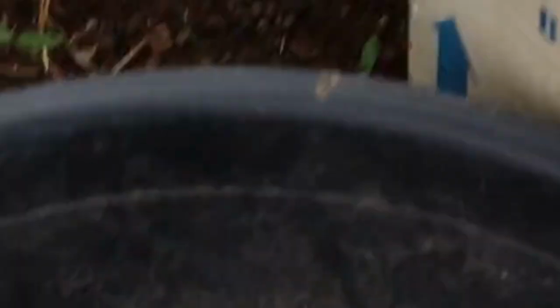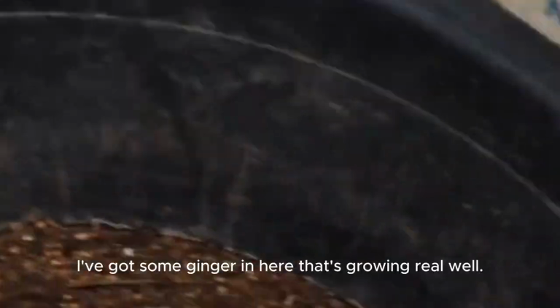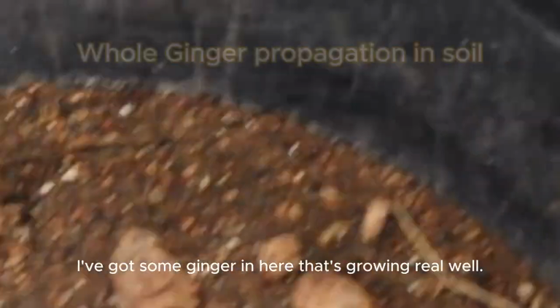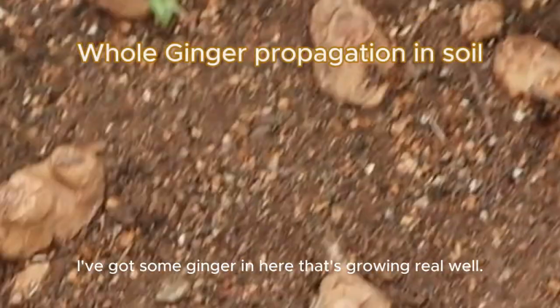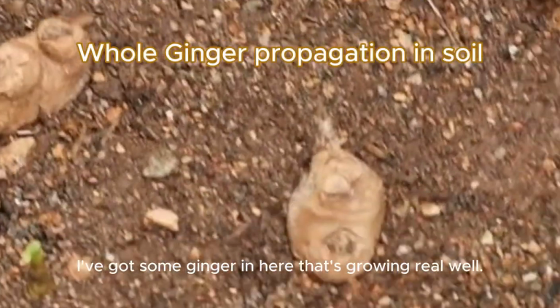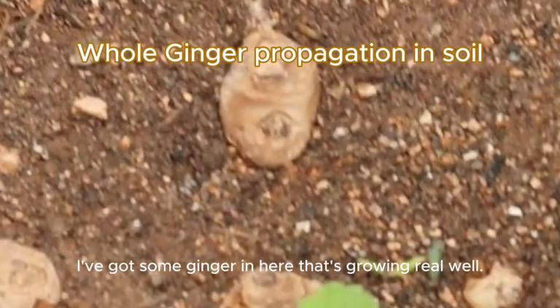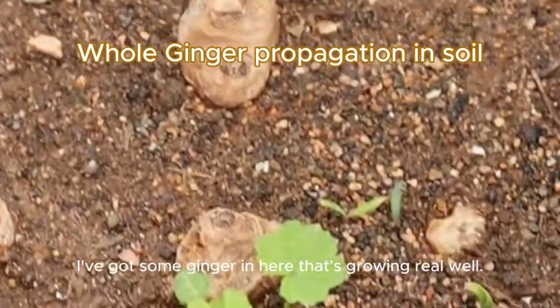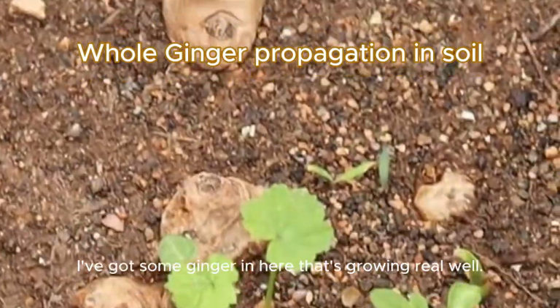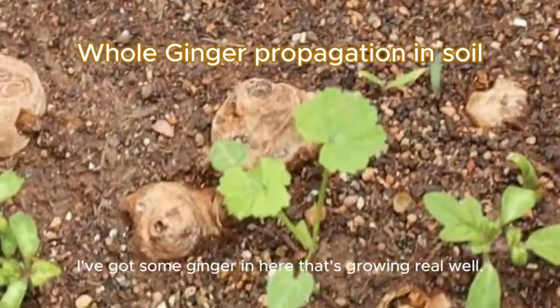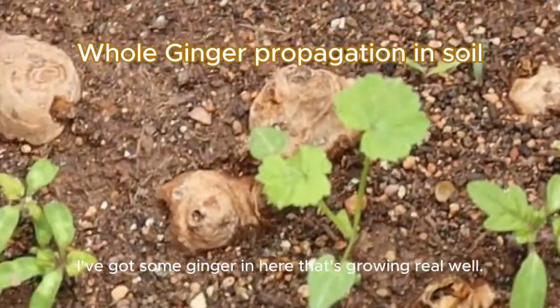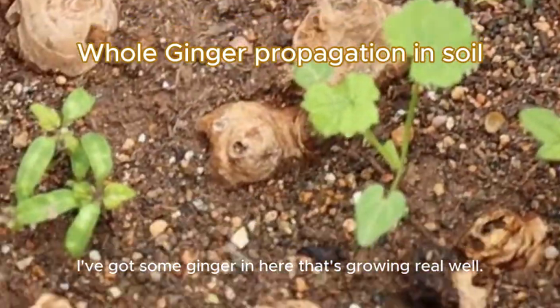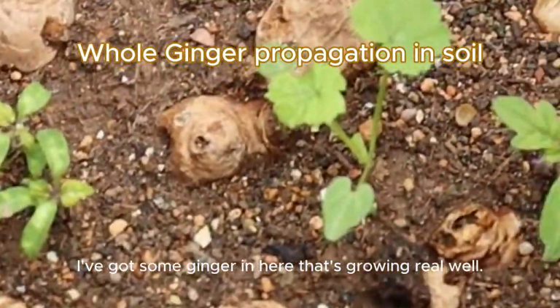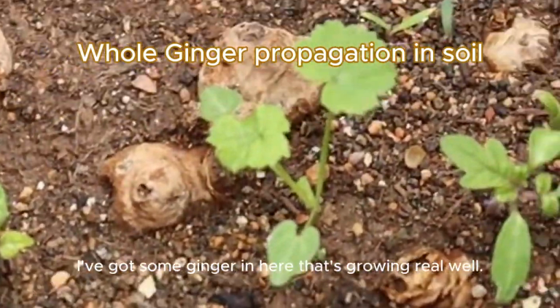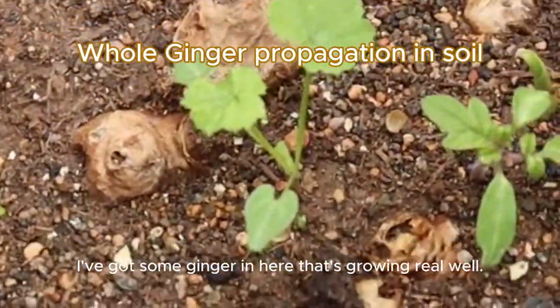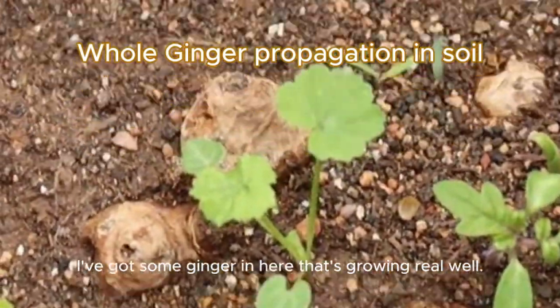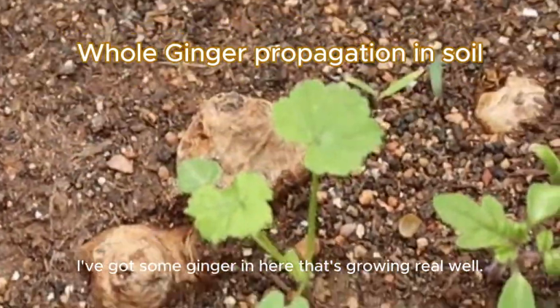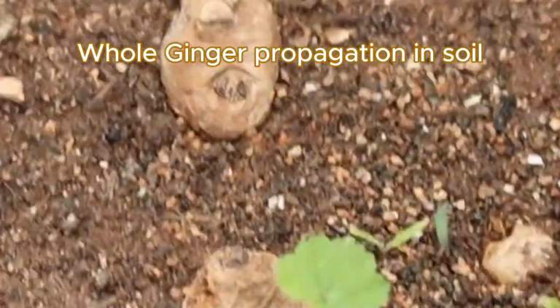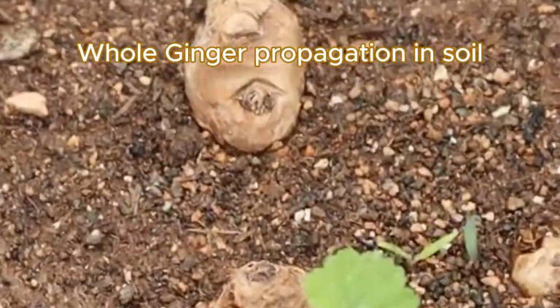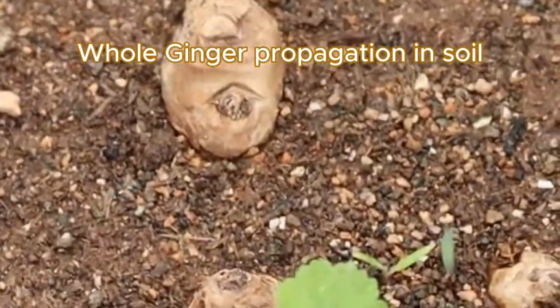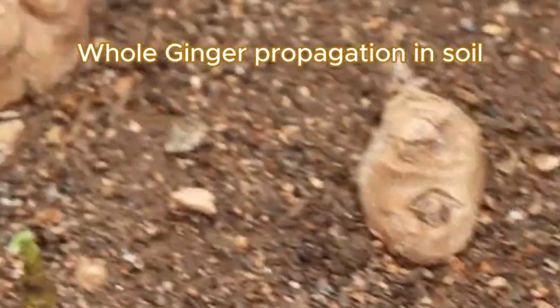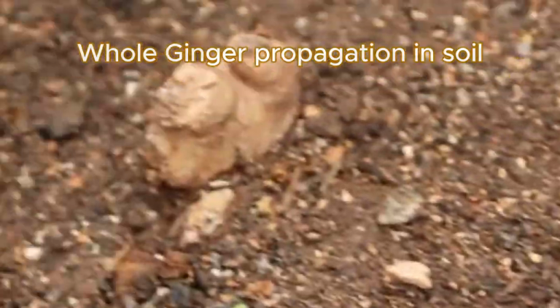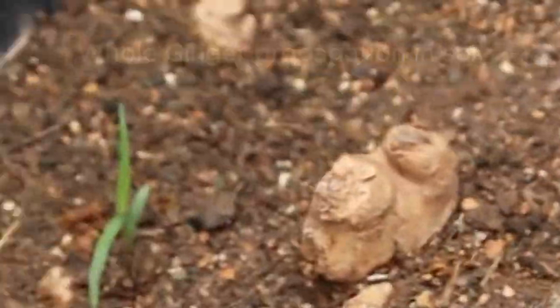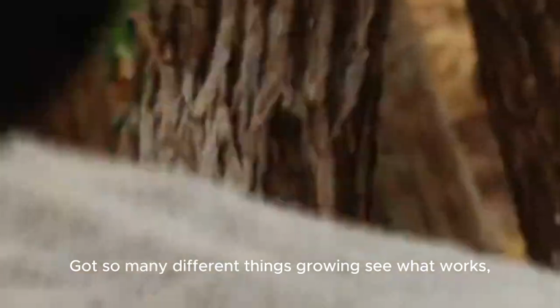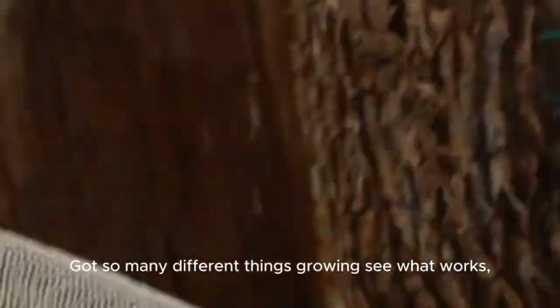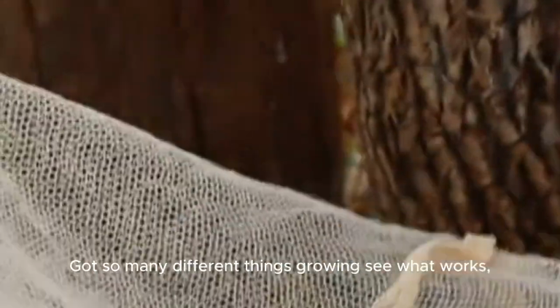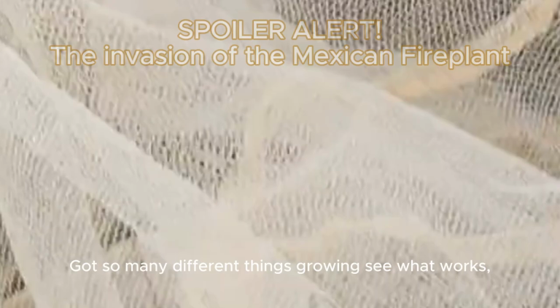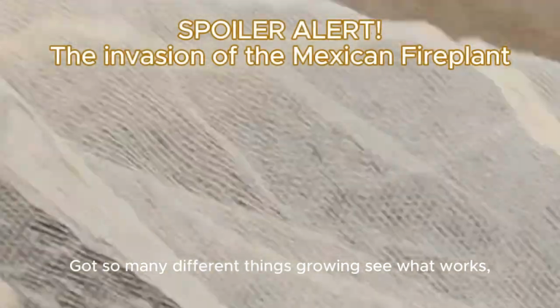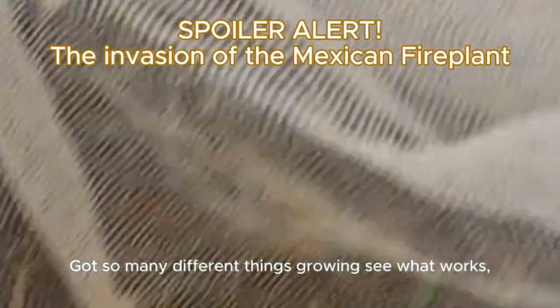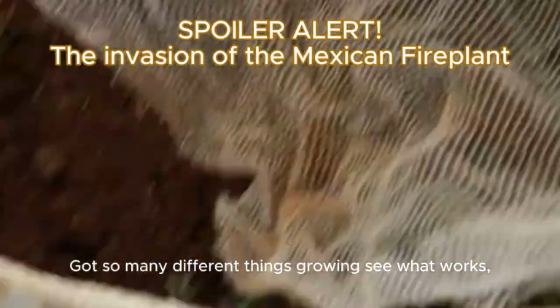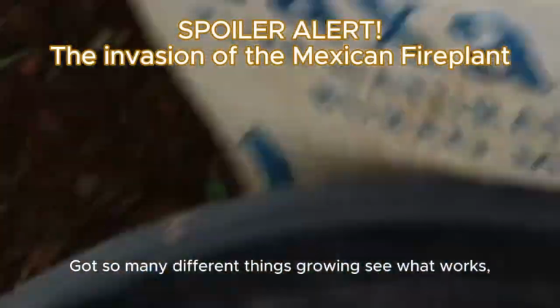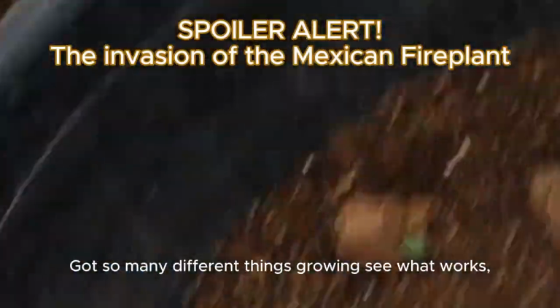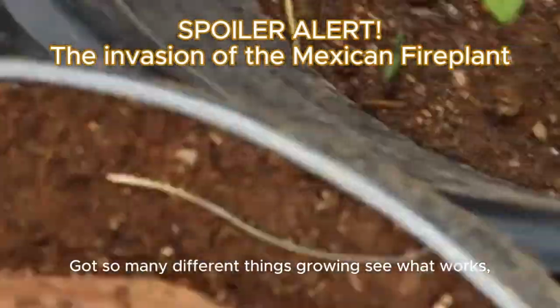Furthermore, I've got some ginger in here that's growing real well. I've got so many different things growing.